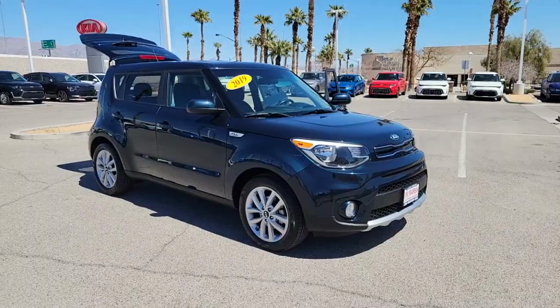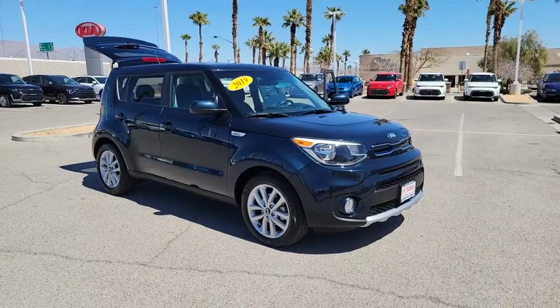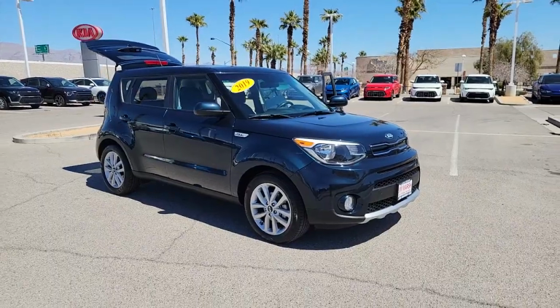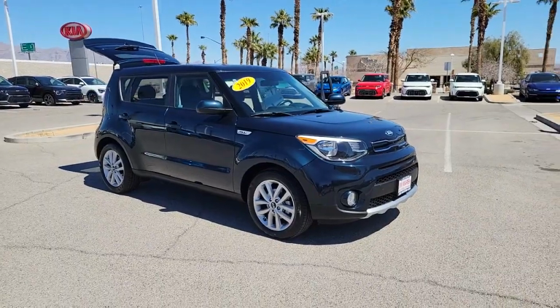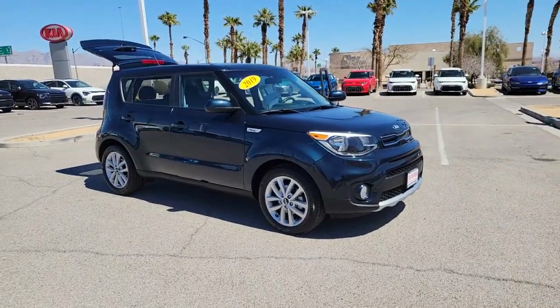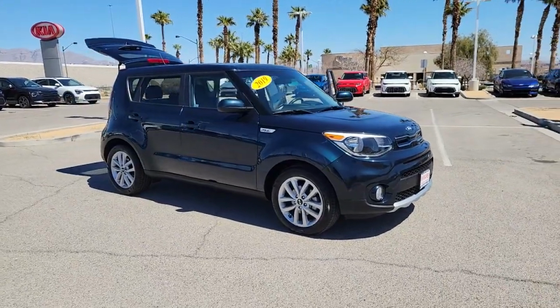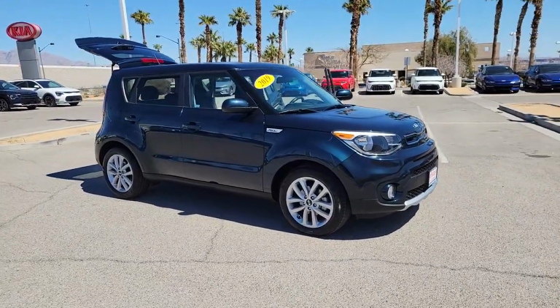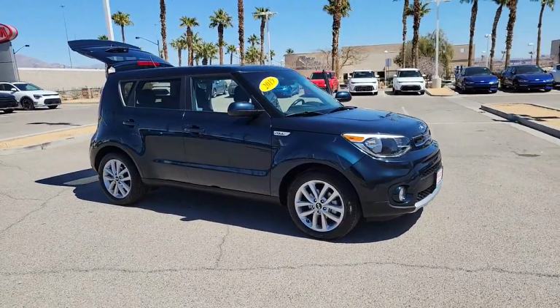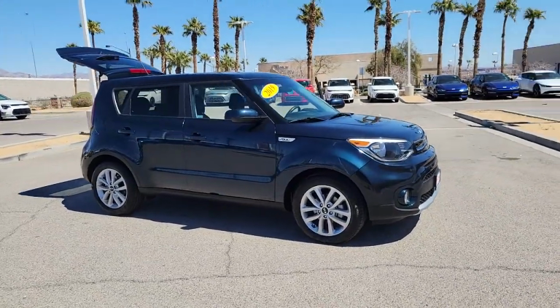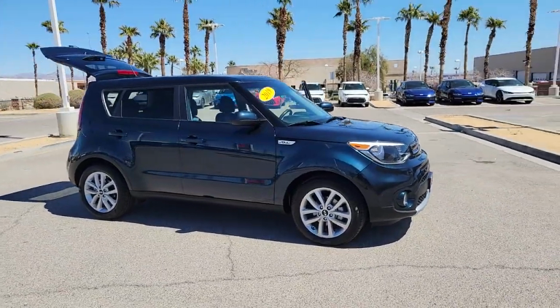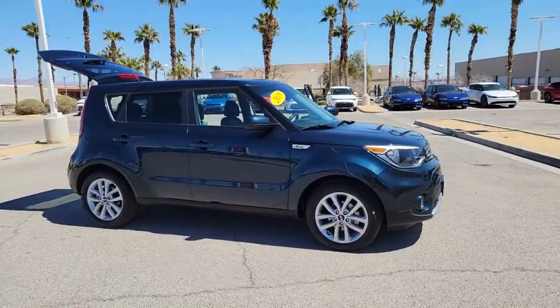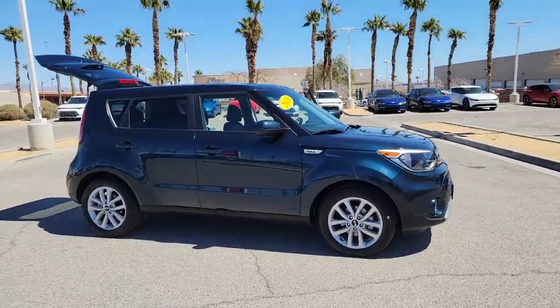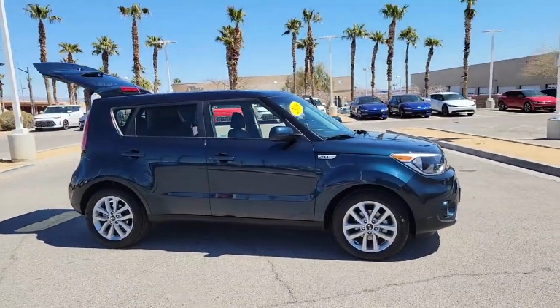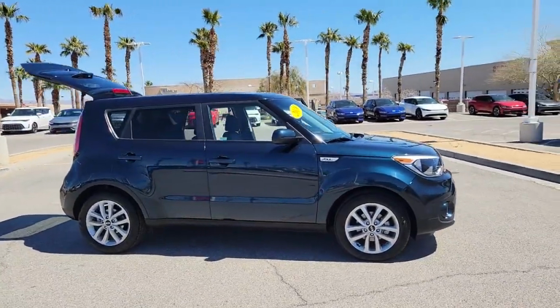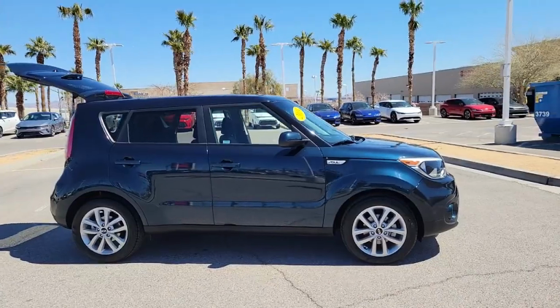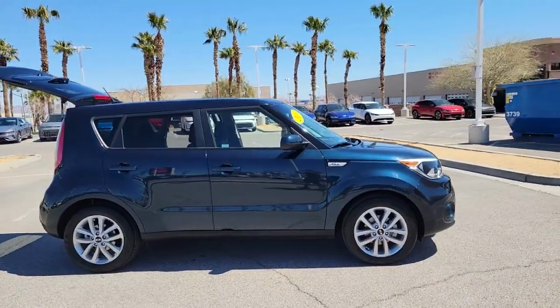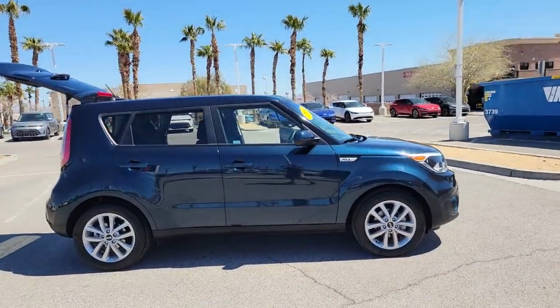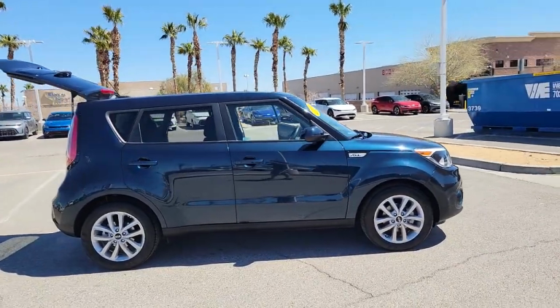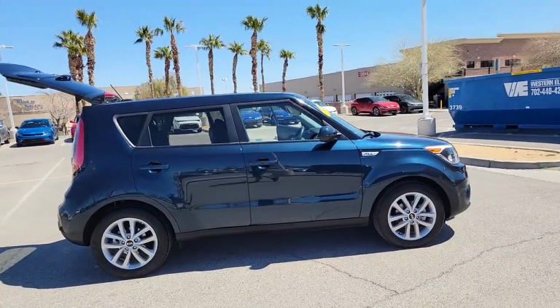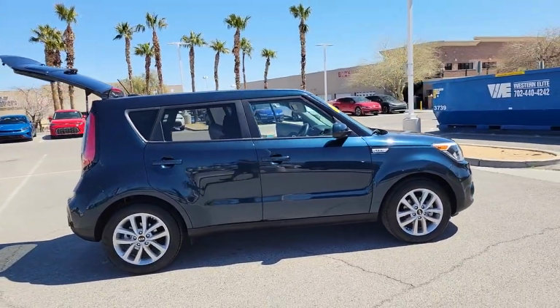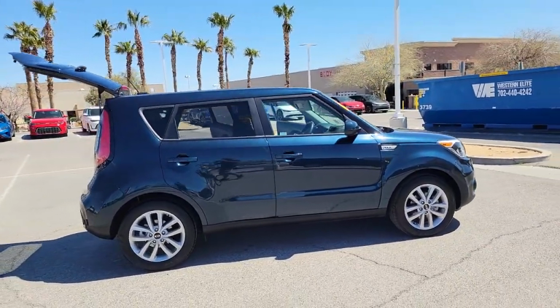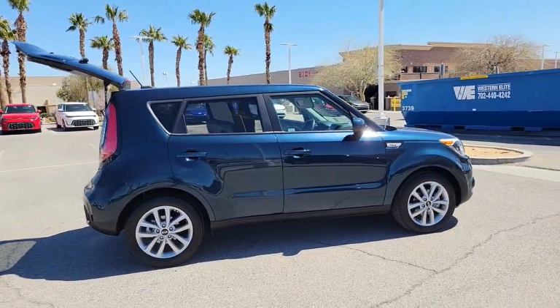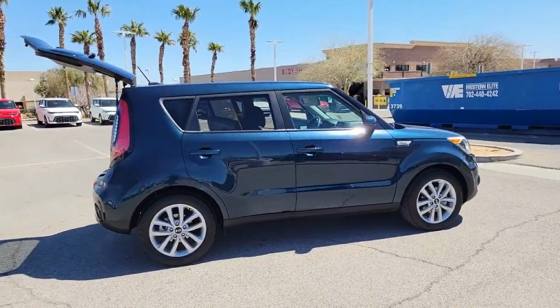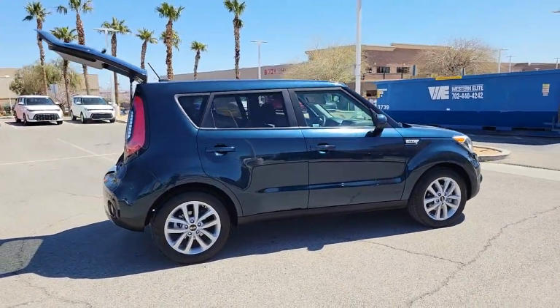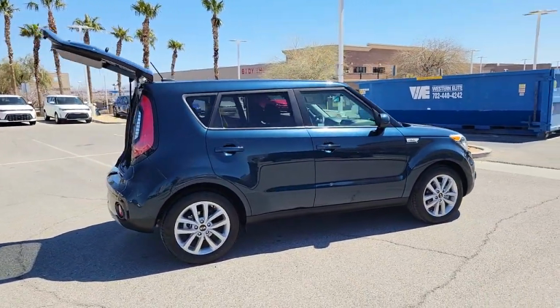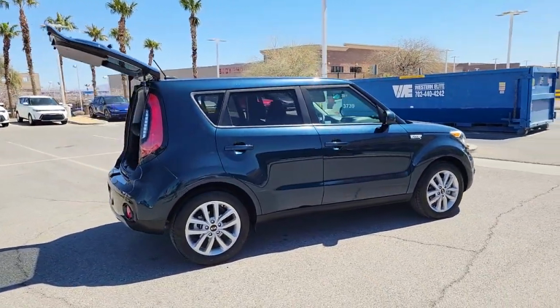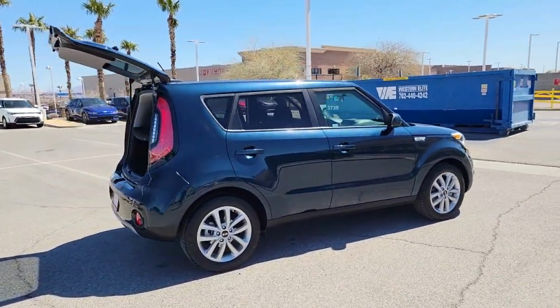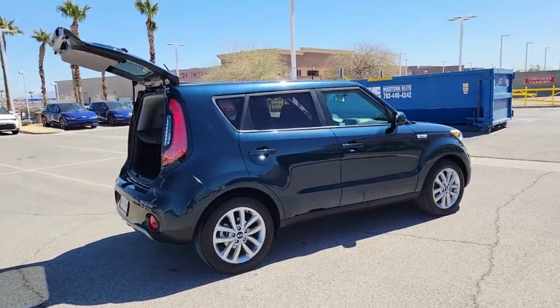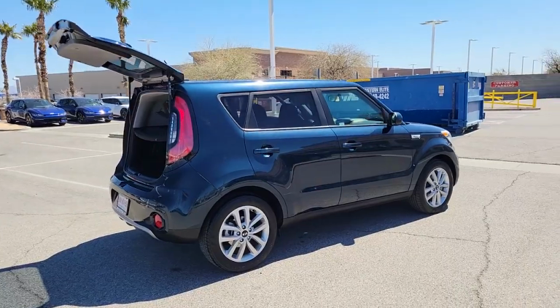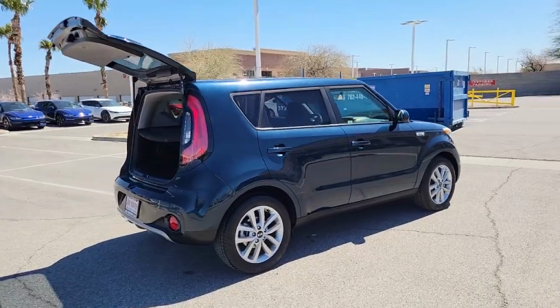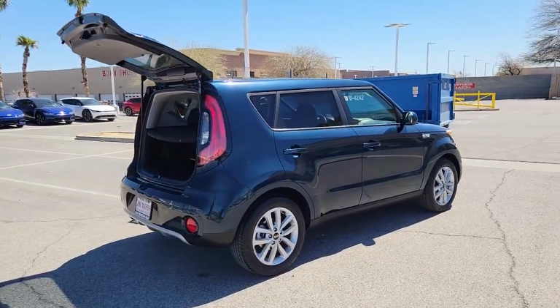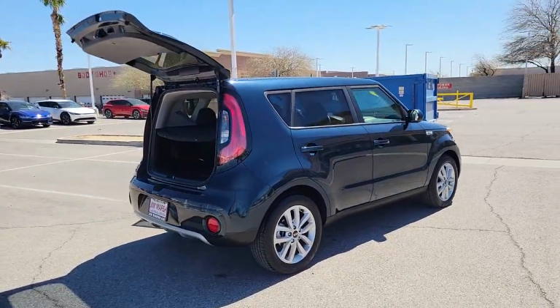Get into the 2019 Kia Soul. This vehicle is an outstanding buy with fewer than 50,000 miles on the odometer. Take a closer look at this spacious and tech-rich Soul.